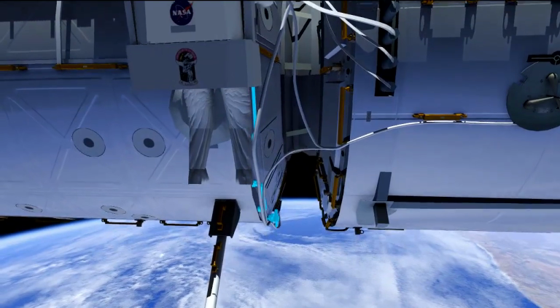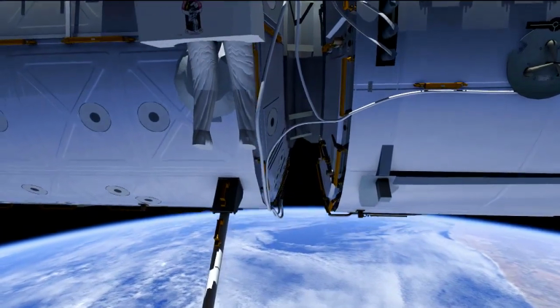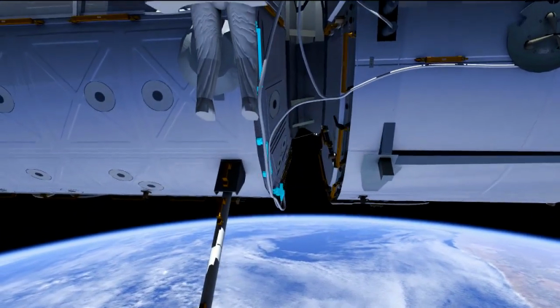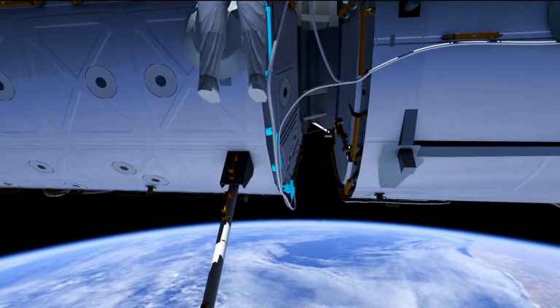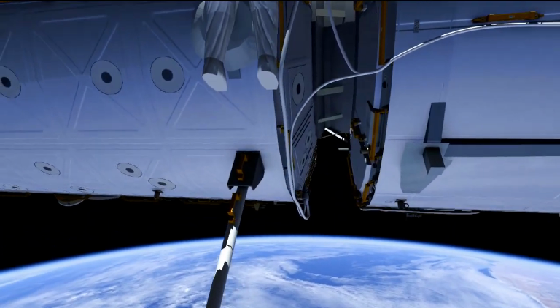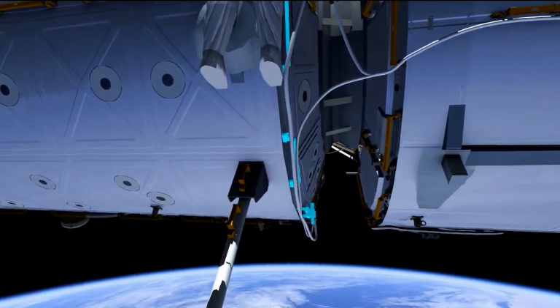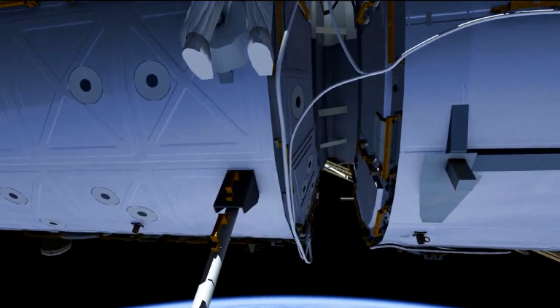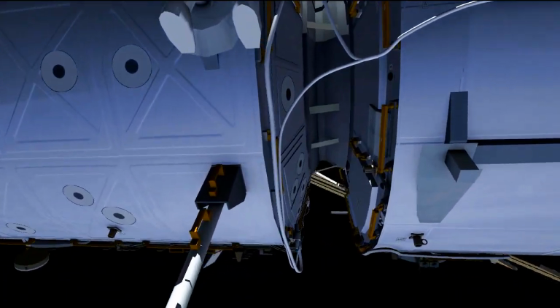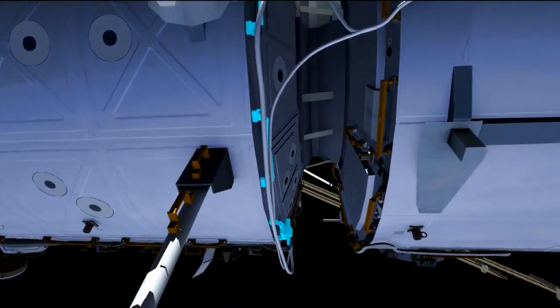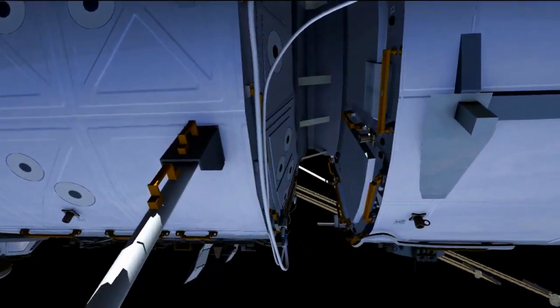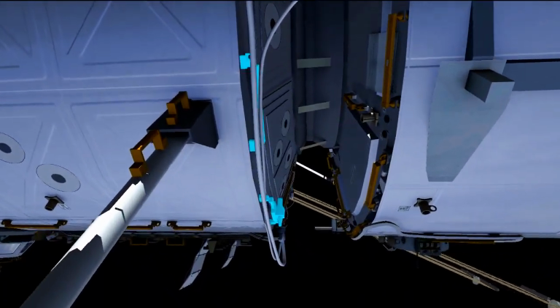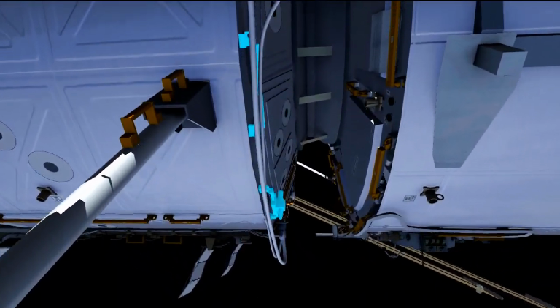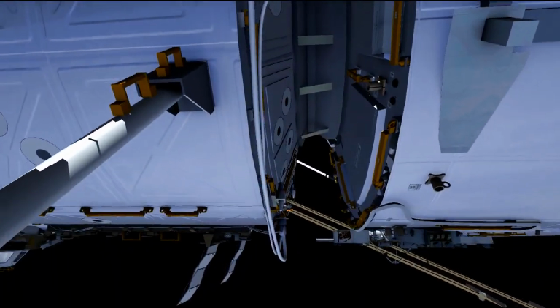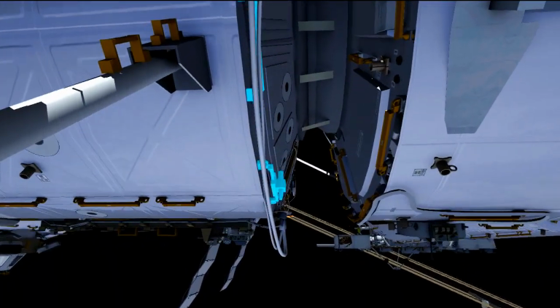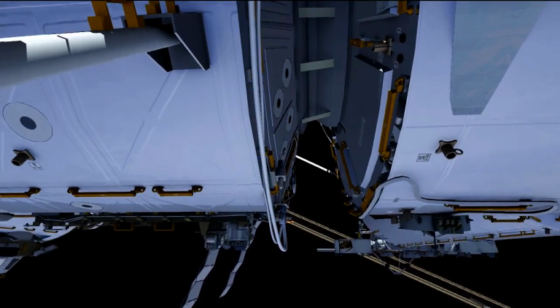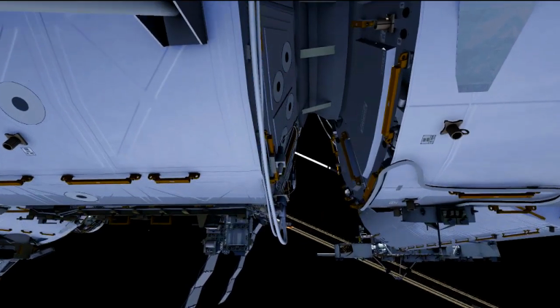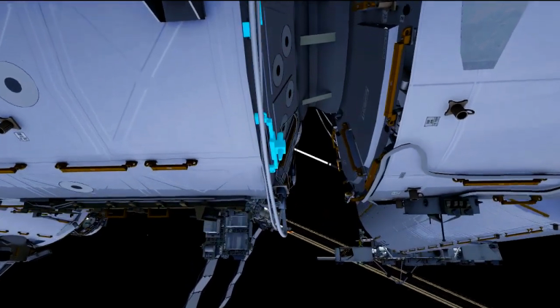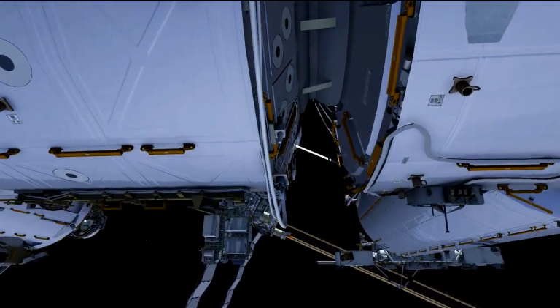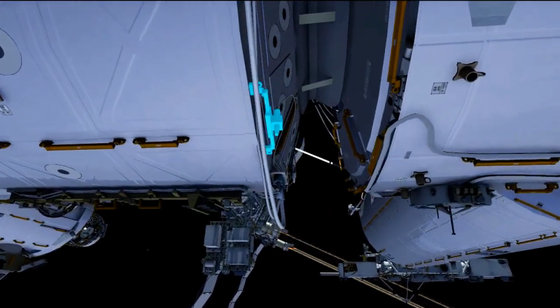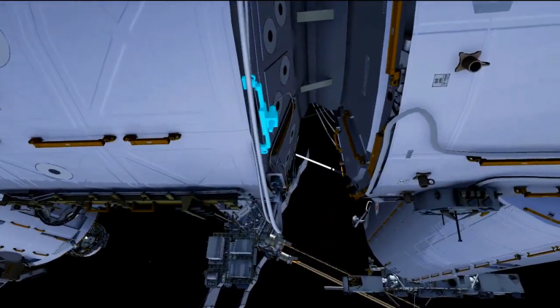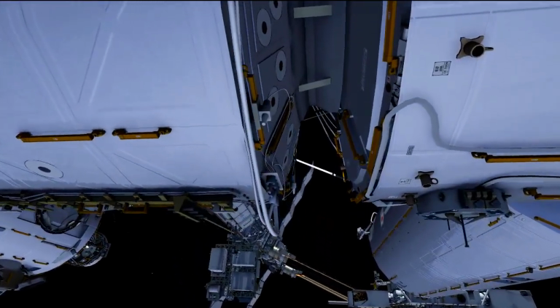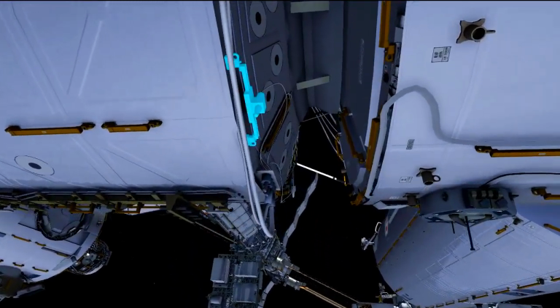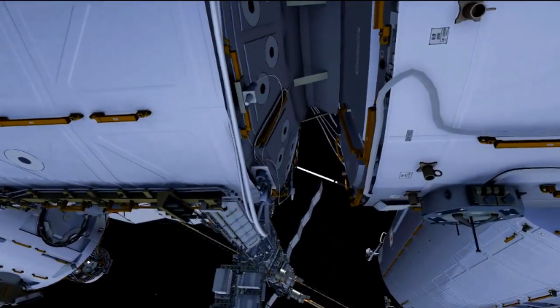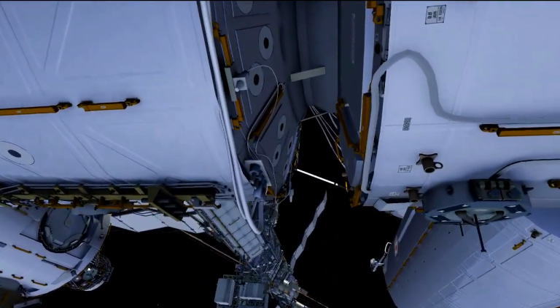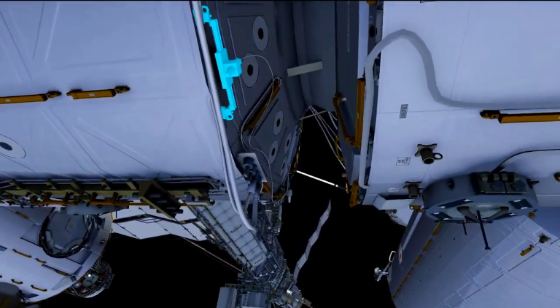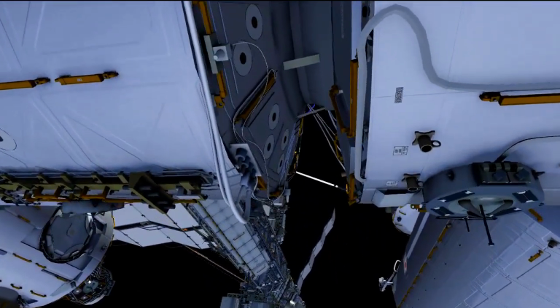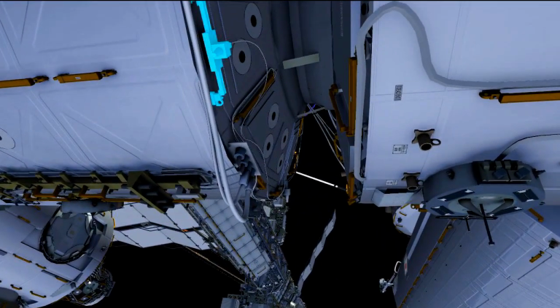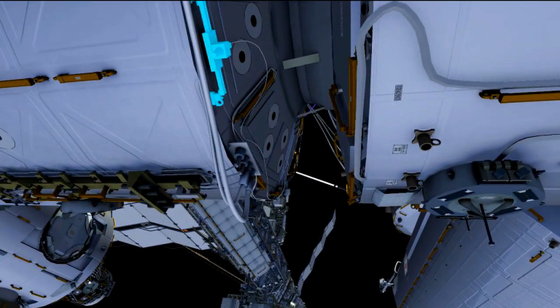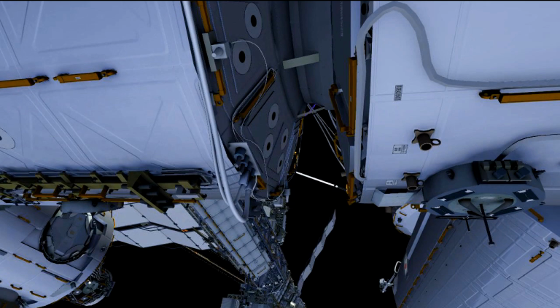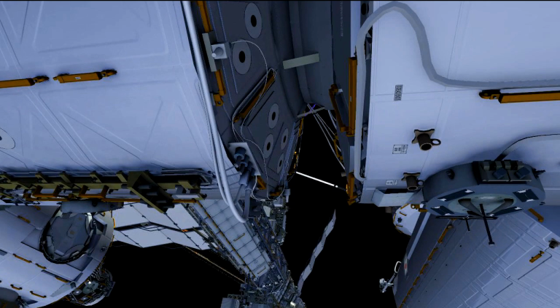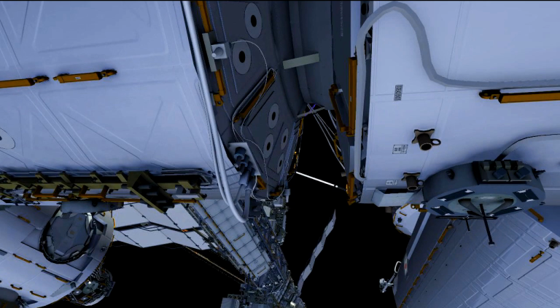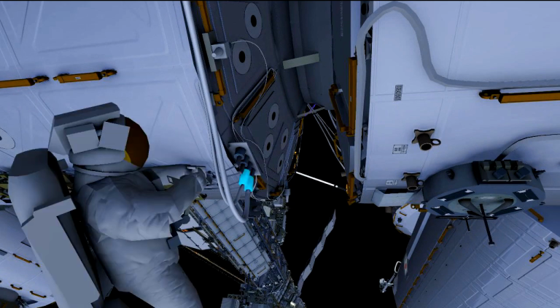He does some work on the starboard side, then goes to the nadir side to essentially unplug the visiting vehicle power so that during the EVA we are not making any hot mates or demates.